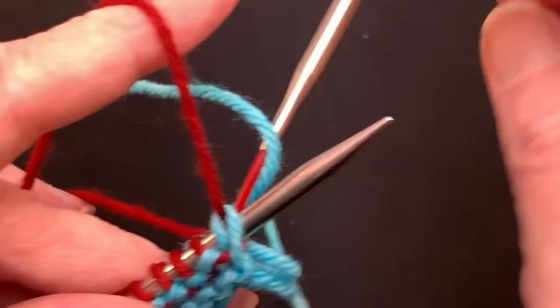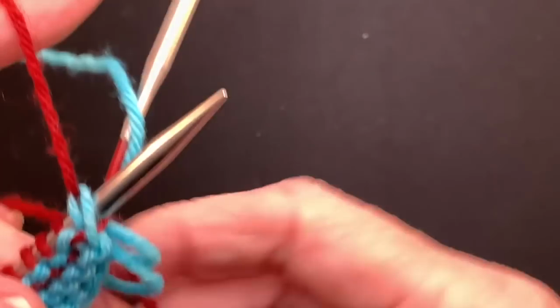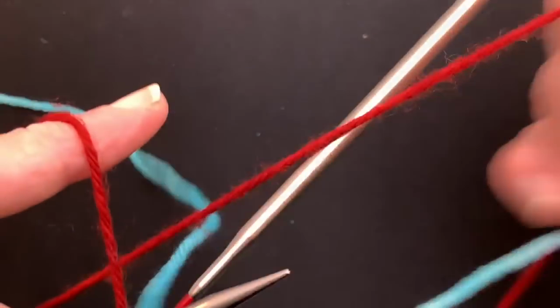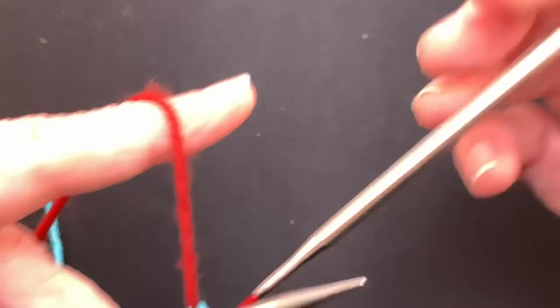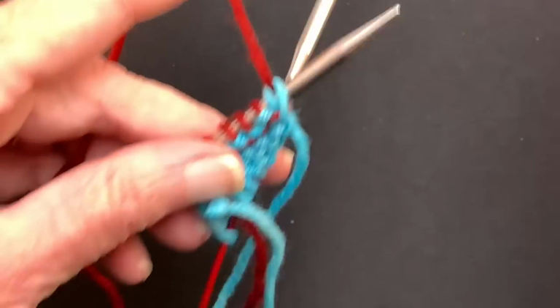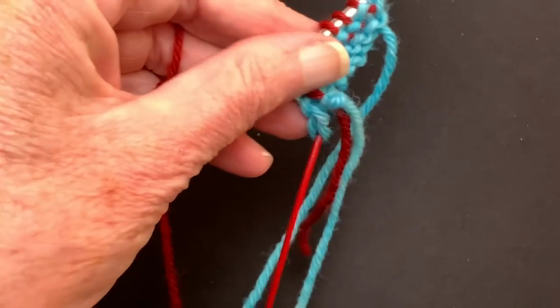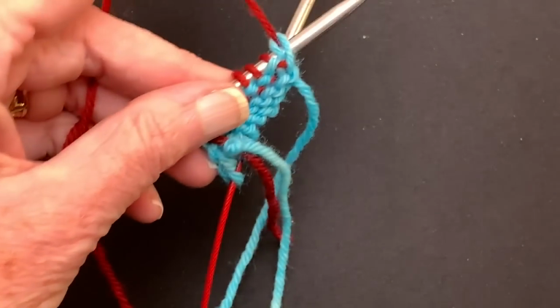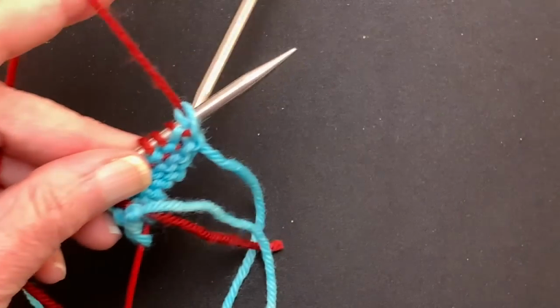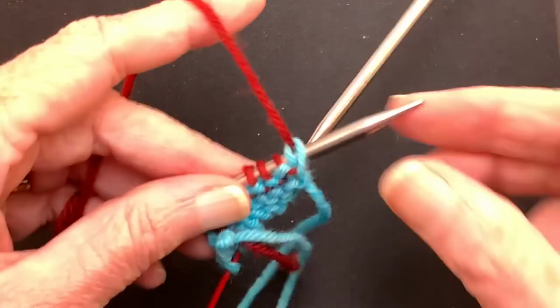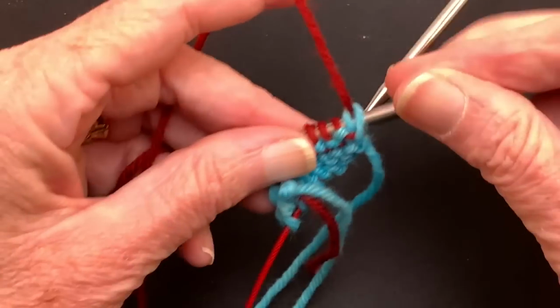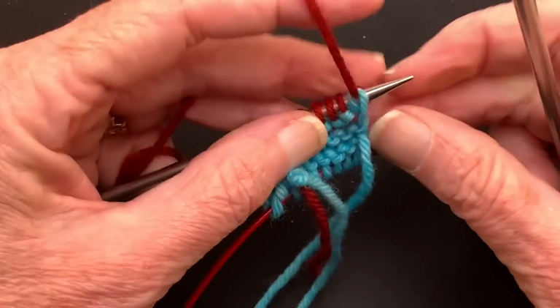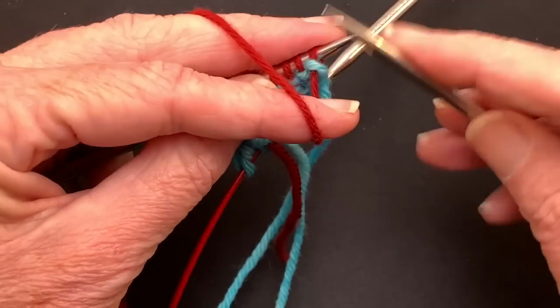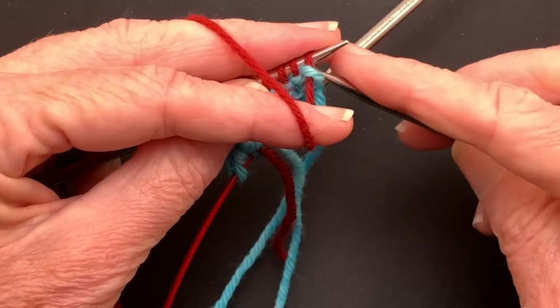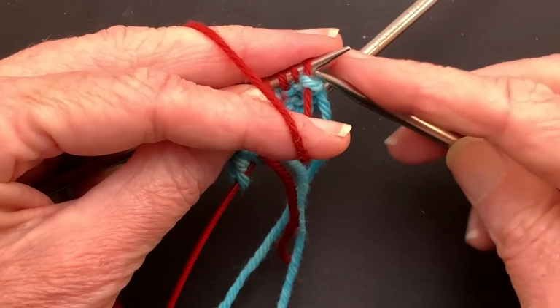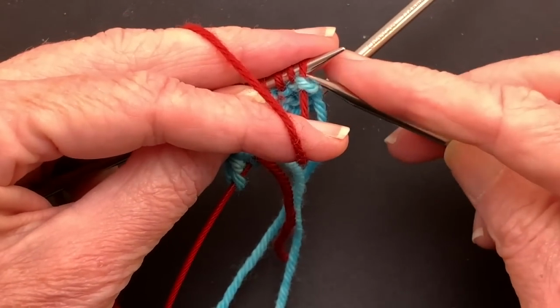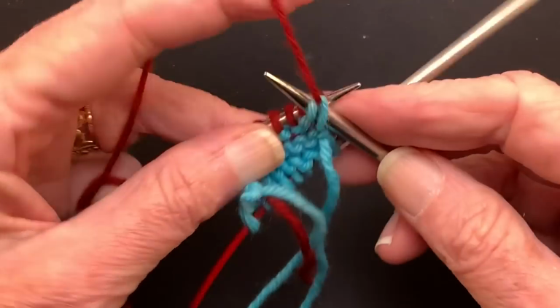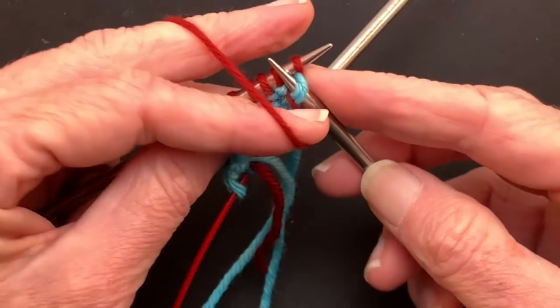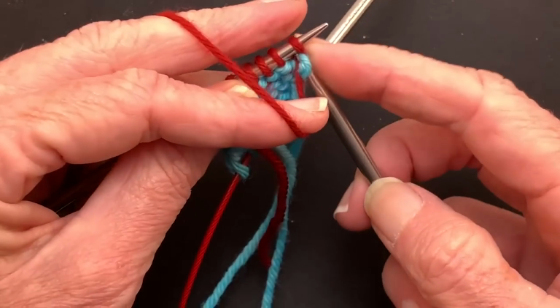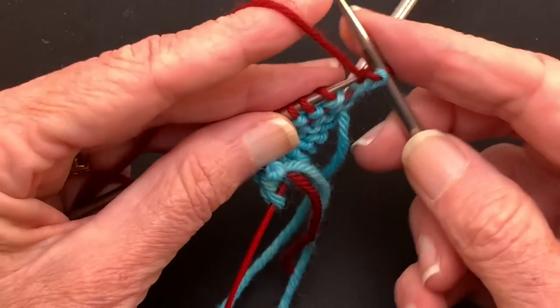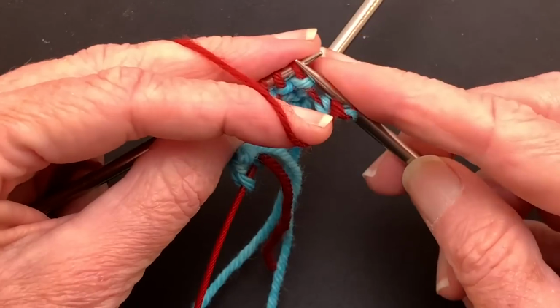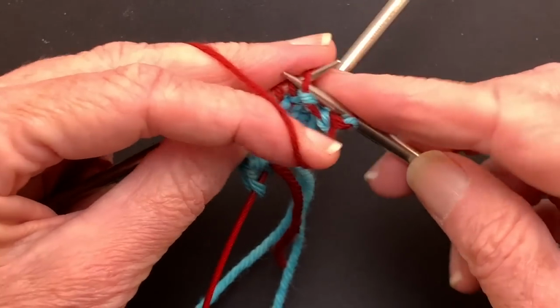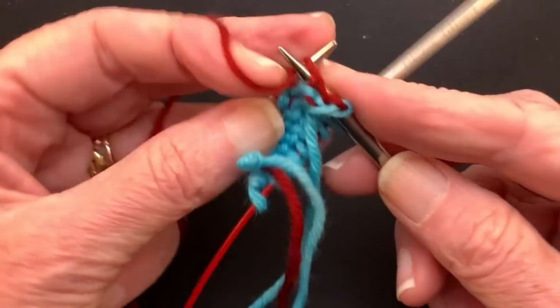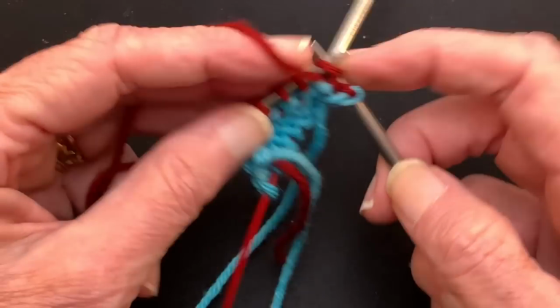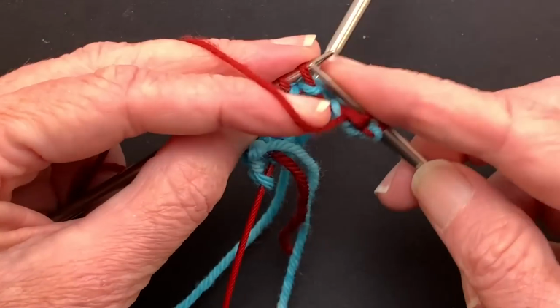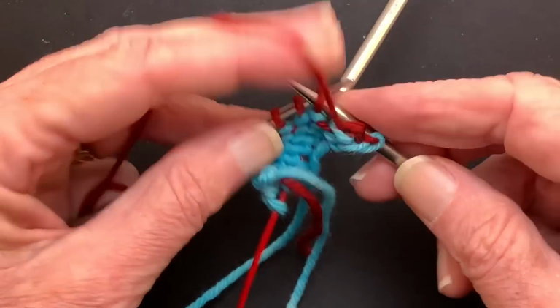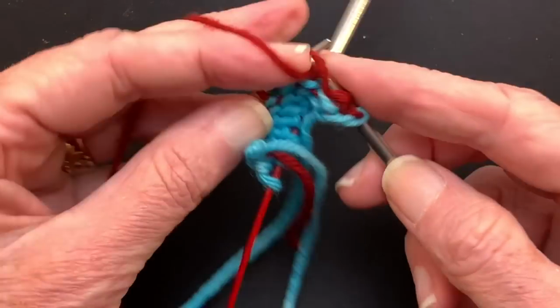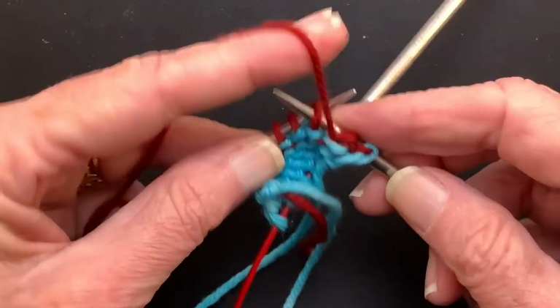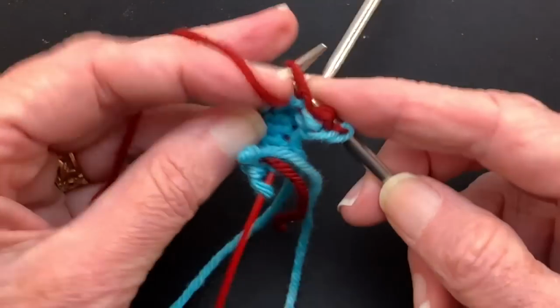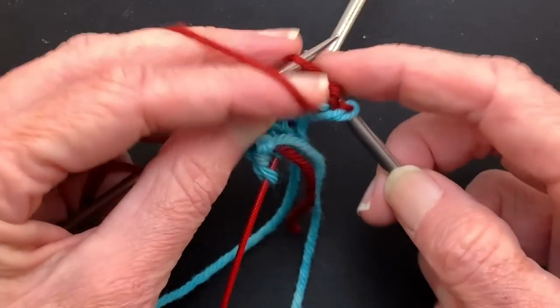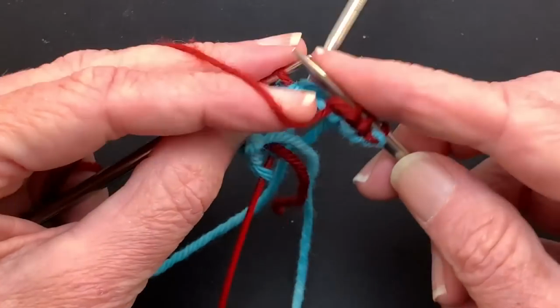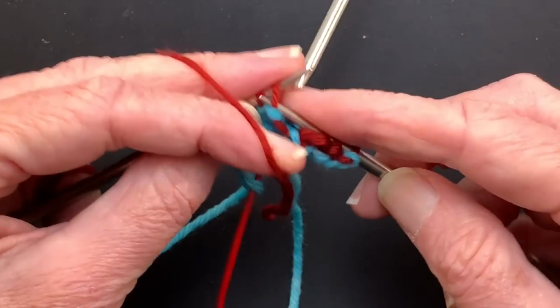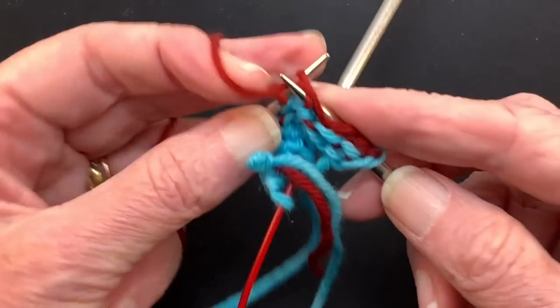So let's say this was a cardigan or something and you were casting on for the body — you work the body and then you come back to work the neck. We would be working the neck now, so you could do this in your ribbing choice or whatever the design calls for at the neck of your project.